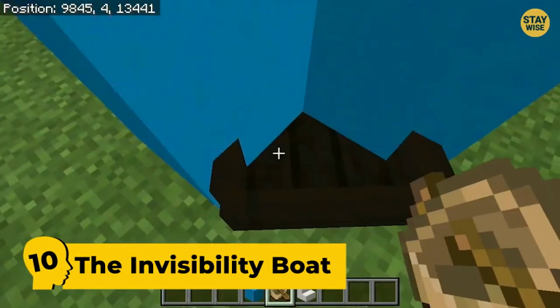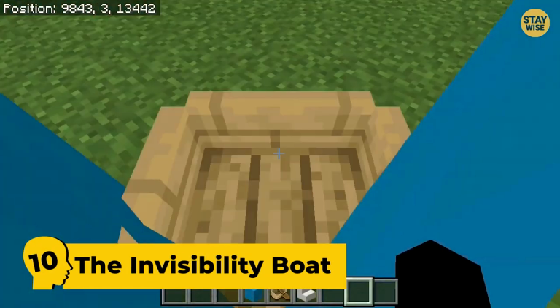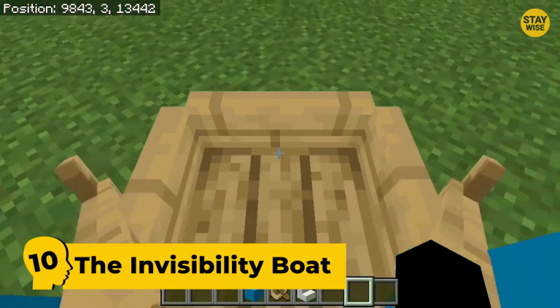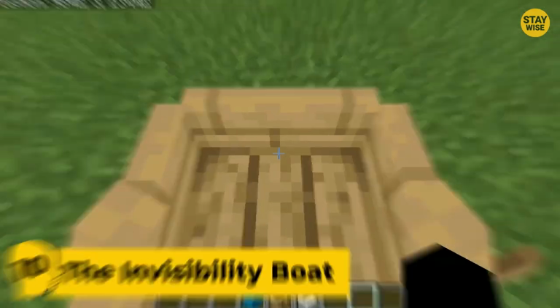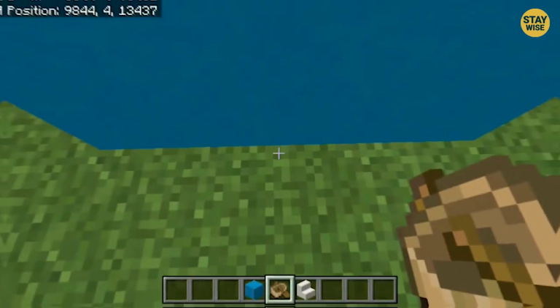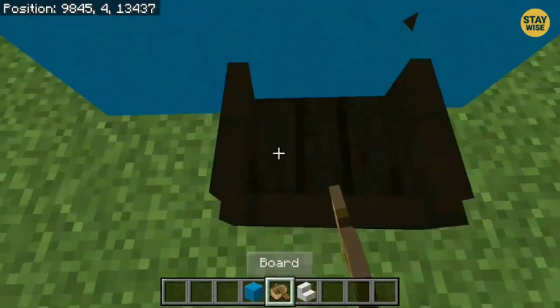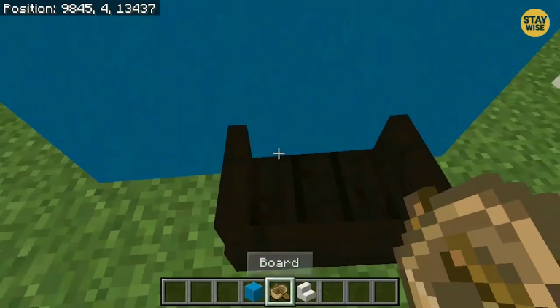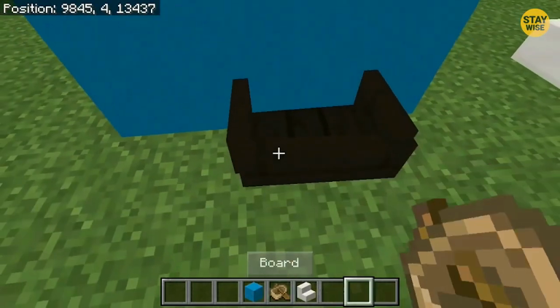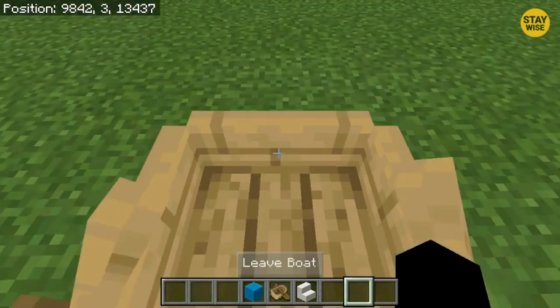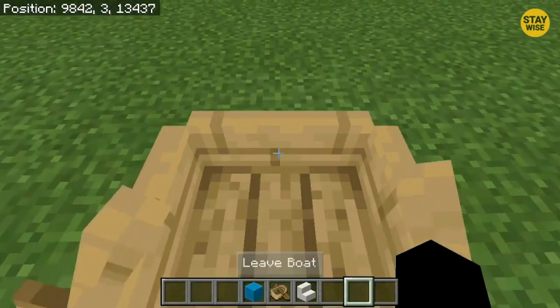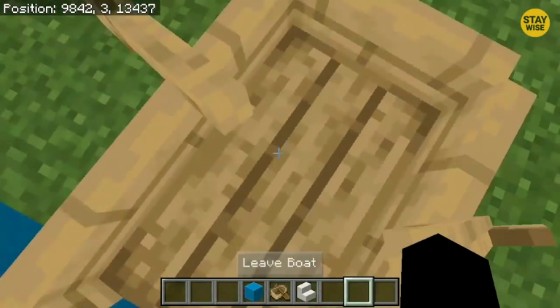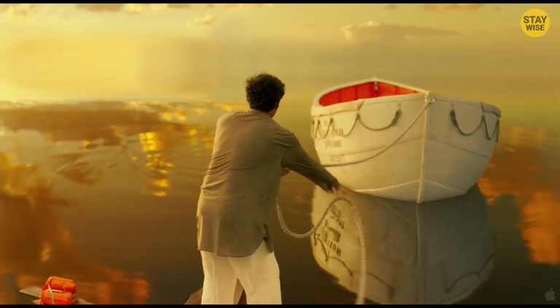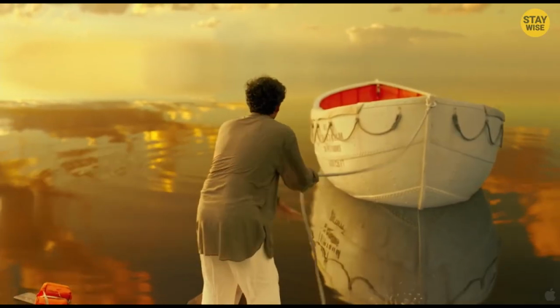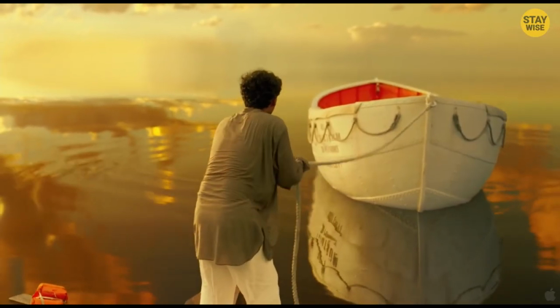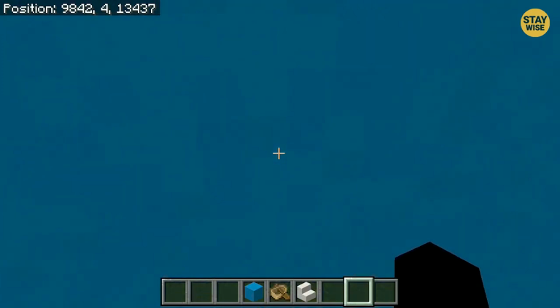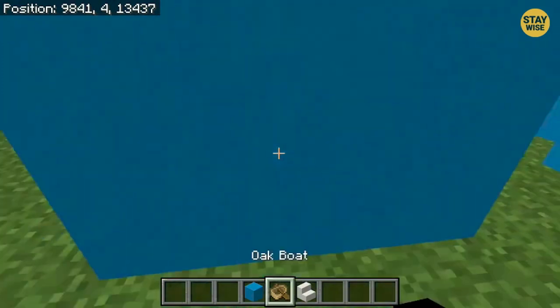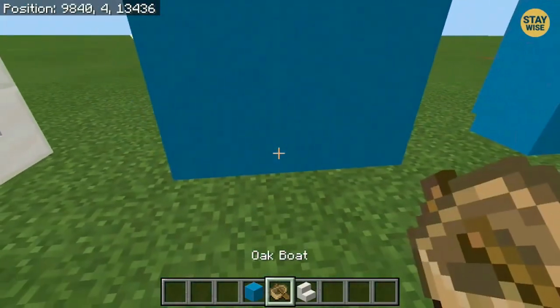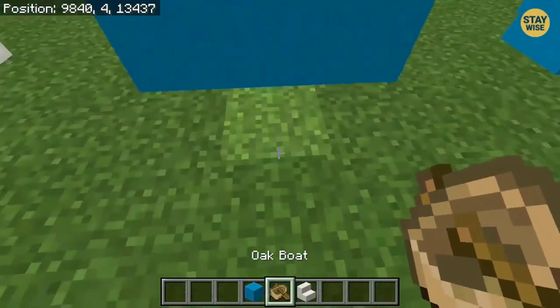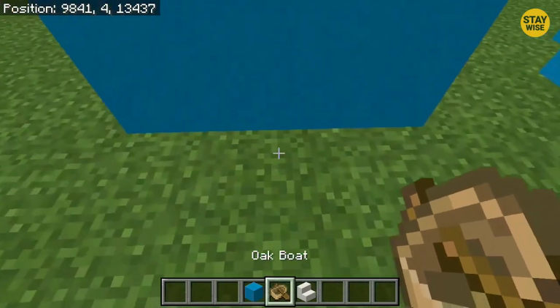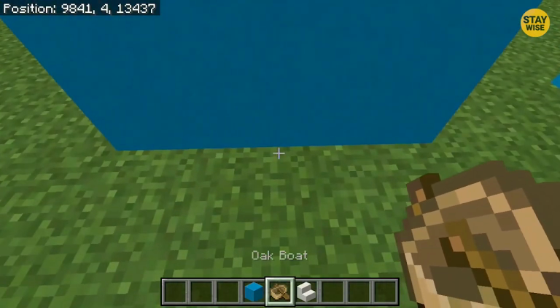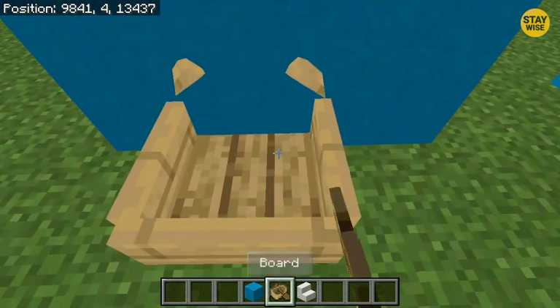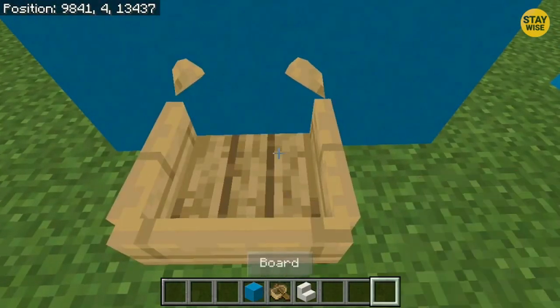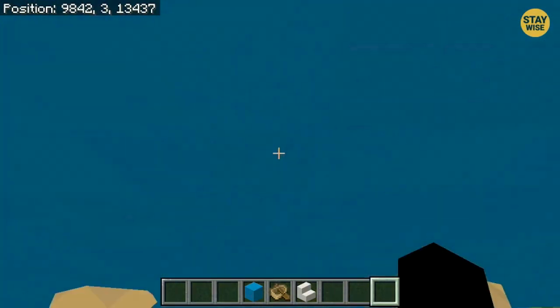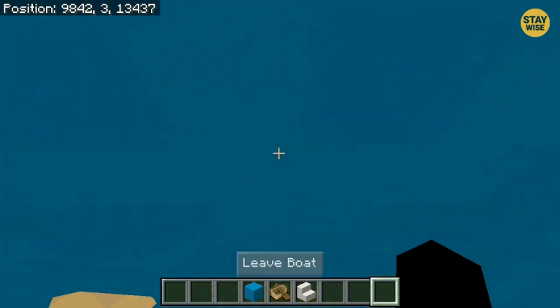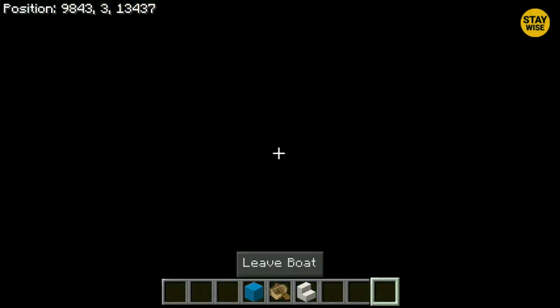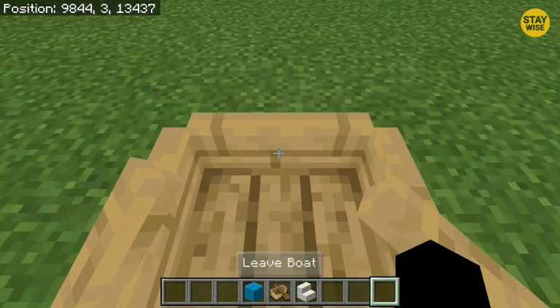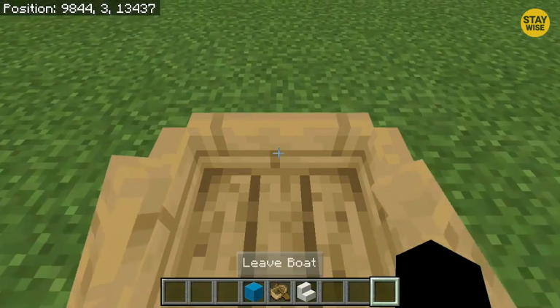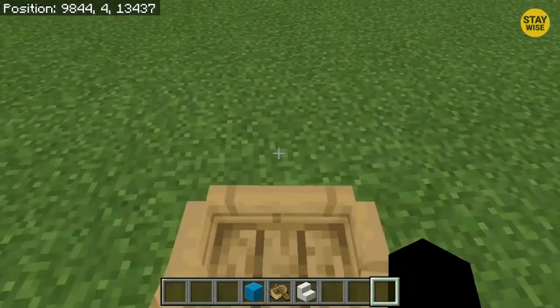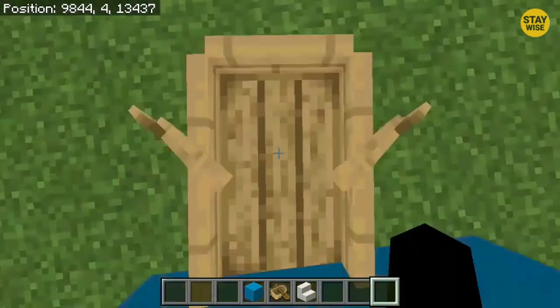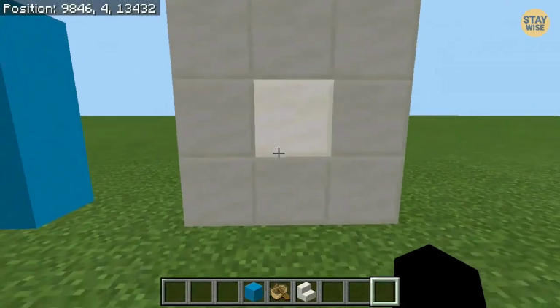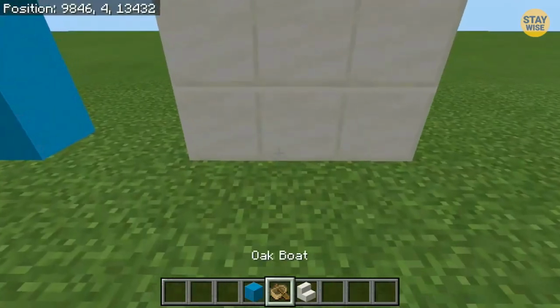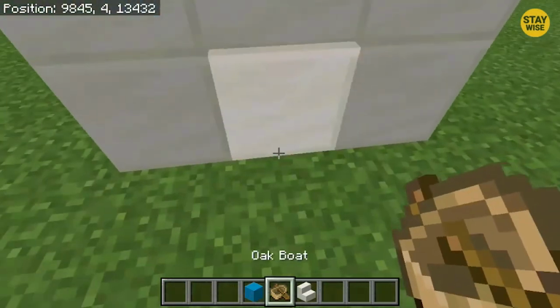Number 10: The Invisible Boat. You can pass through walls with a small boat. All you have to do is place a boat in front of any wall you want to go through. Then go around the boat and push it until it passes through the wall. Only half the boat will go in.